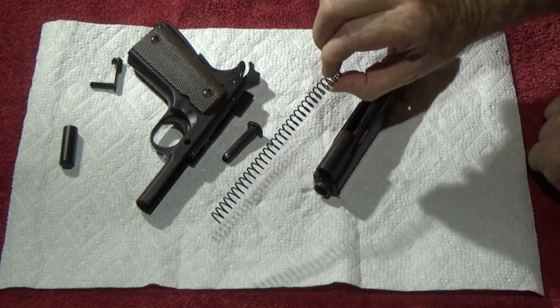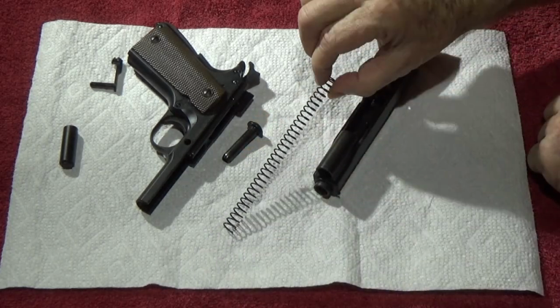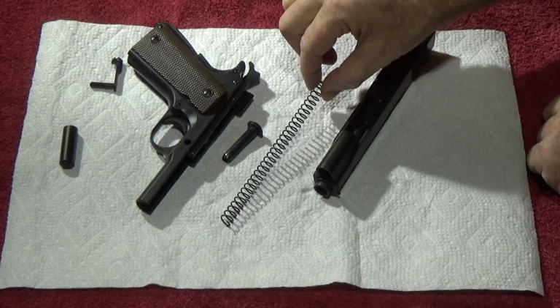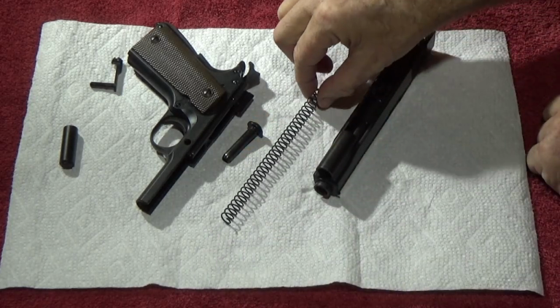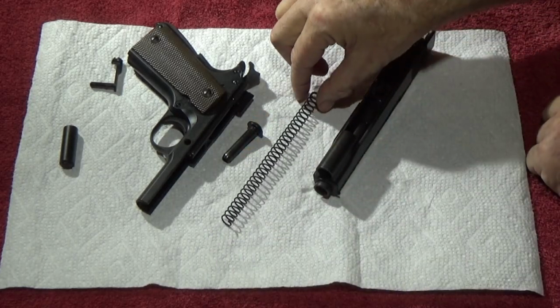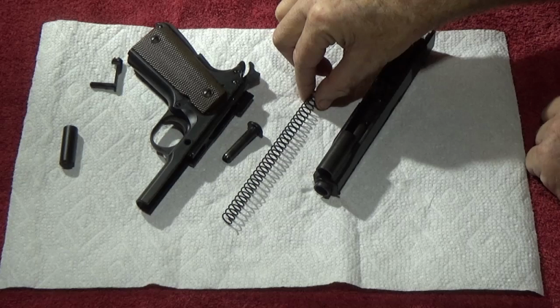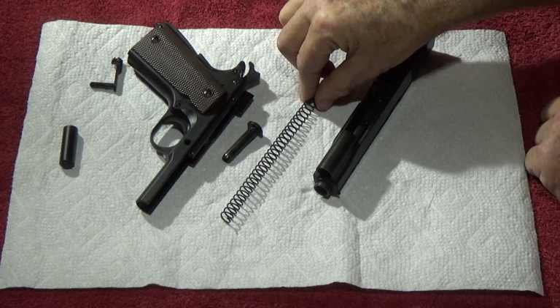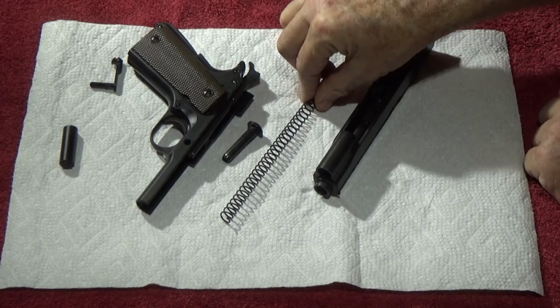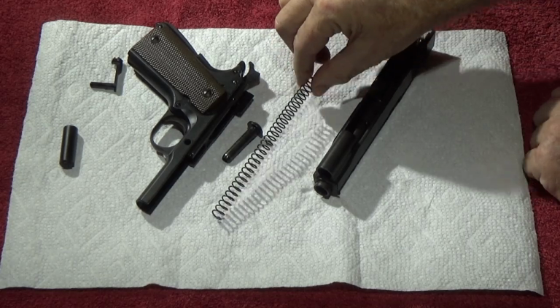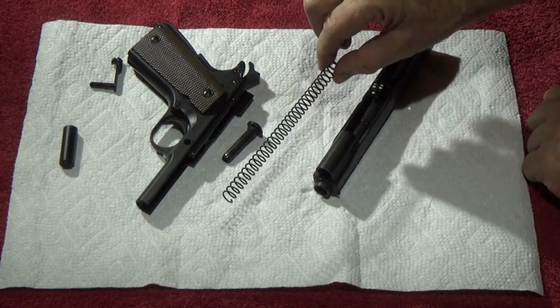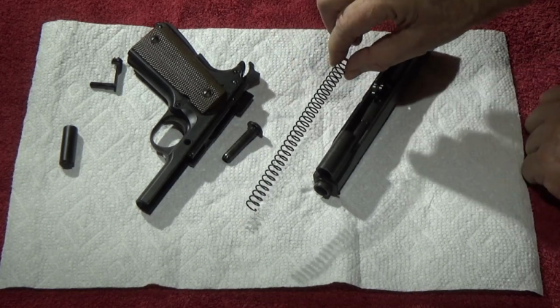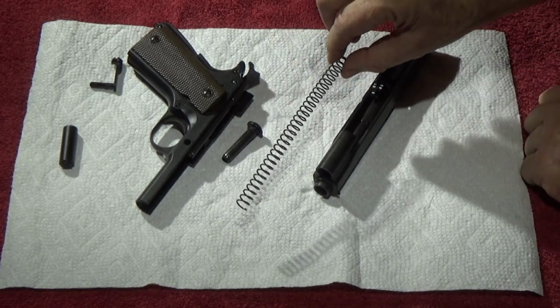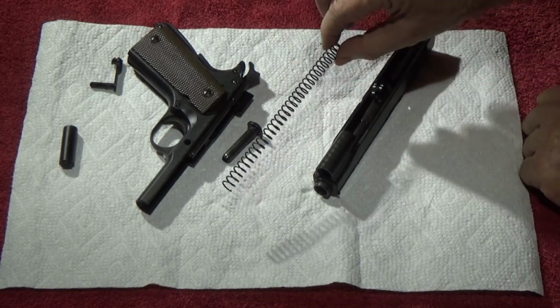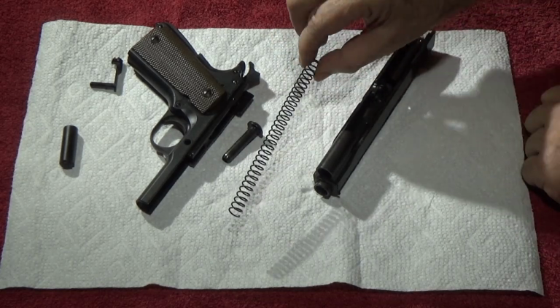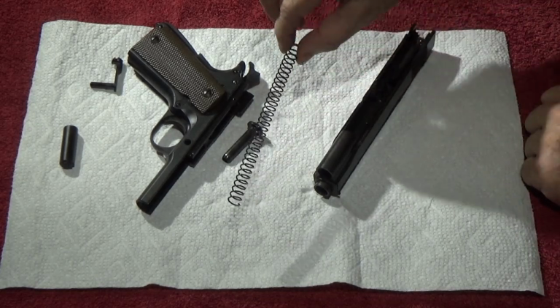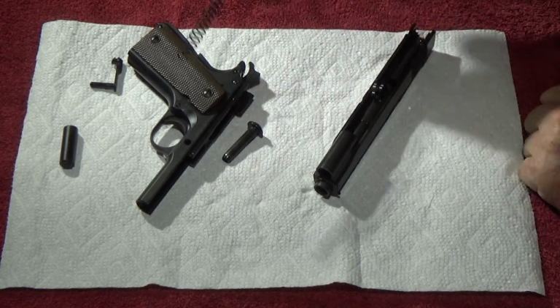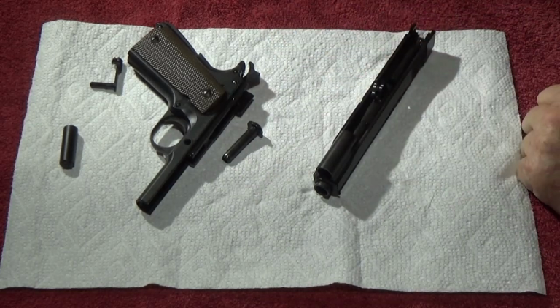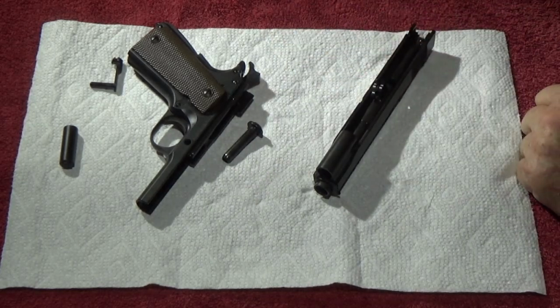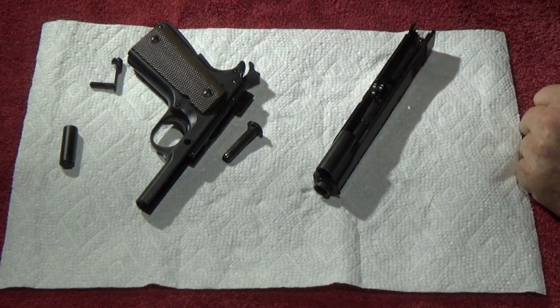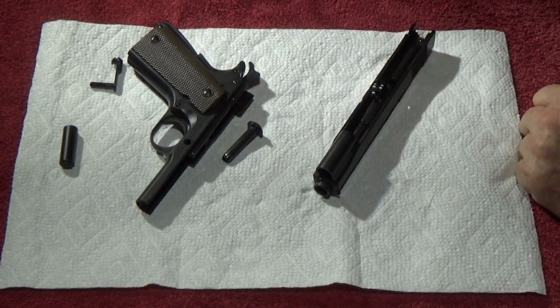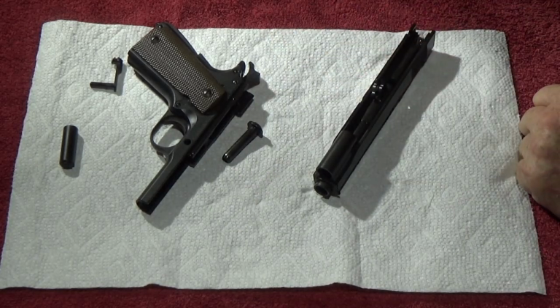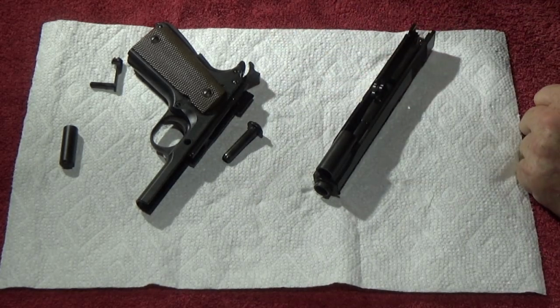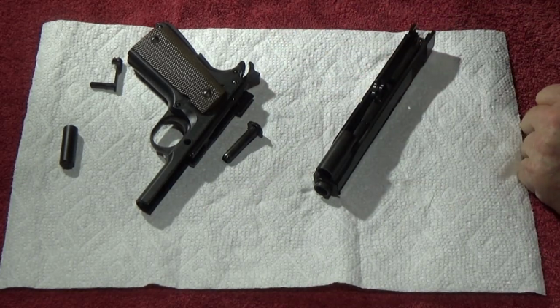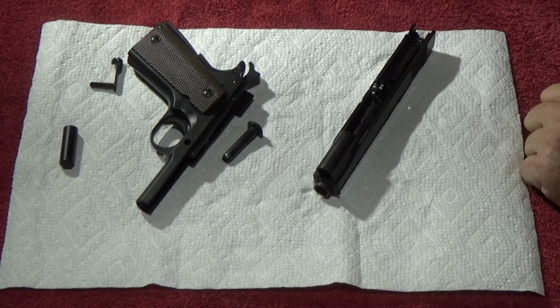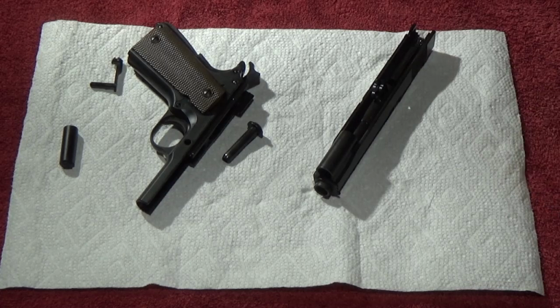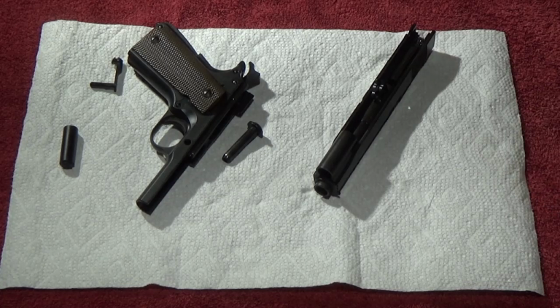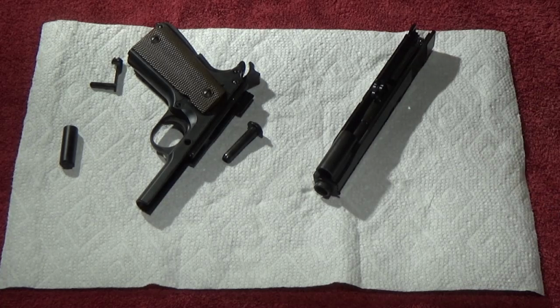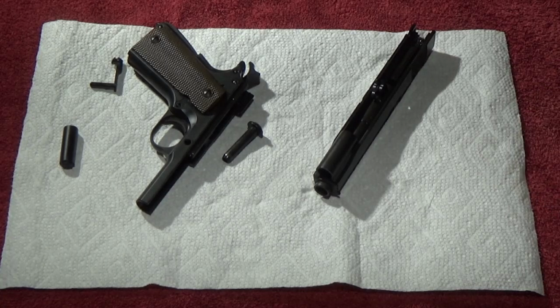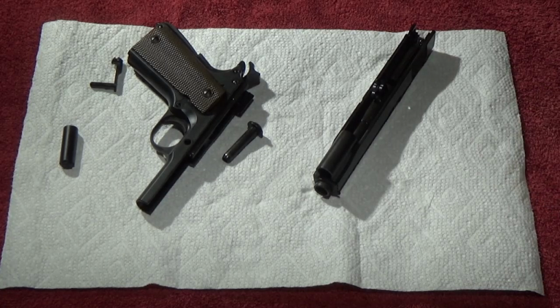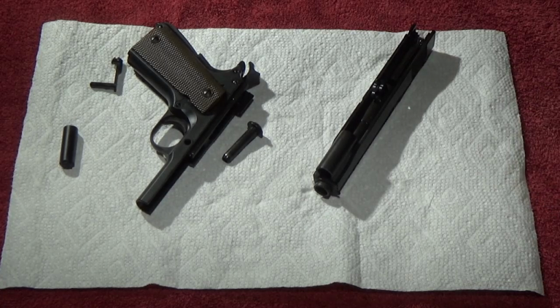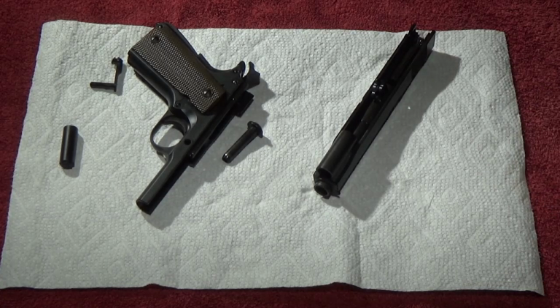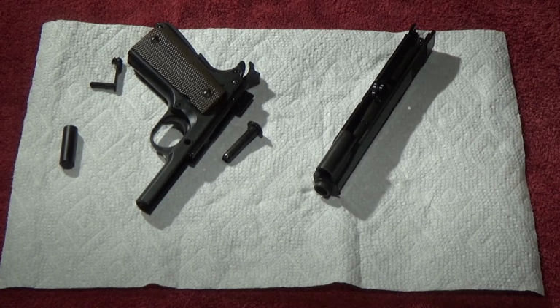First step, the easiest one: take this old recoil spring out of the picture. I'm not throwing it in the trash, but it's going into a tray.